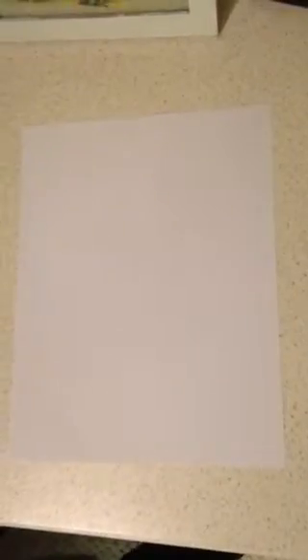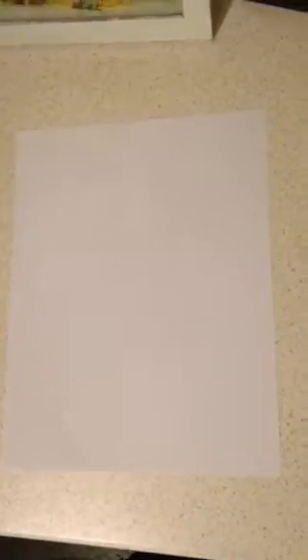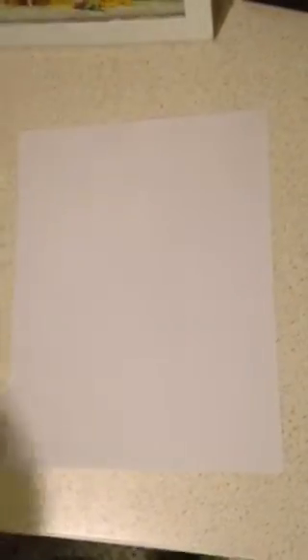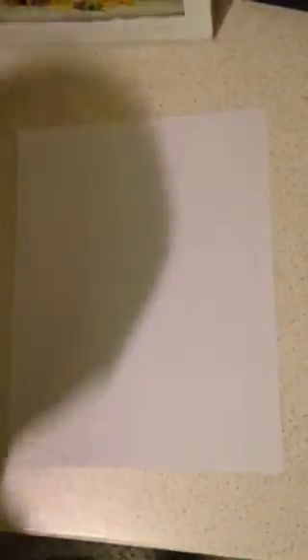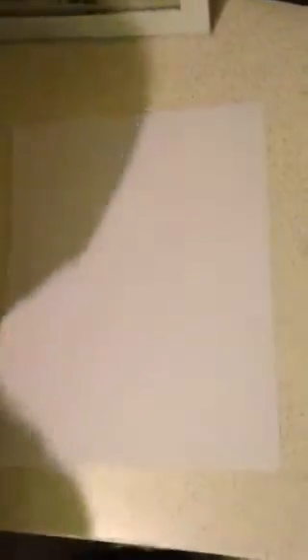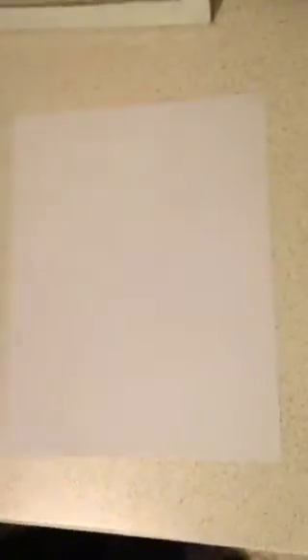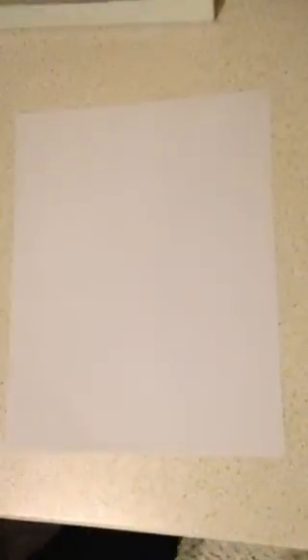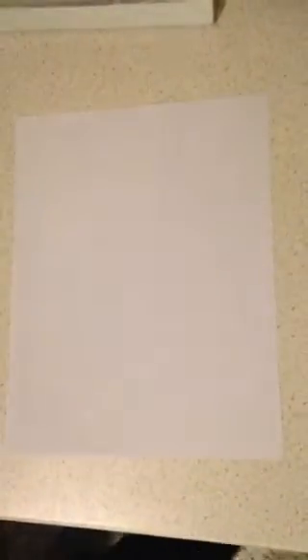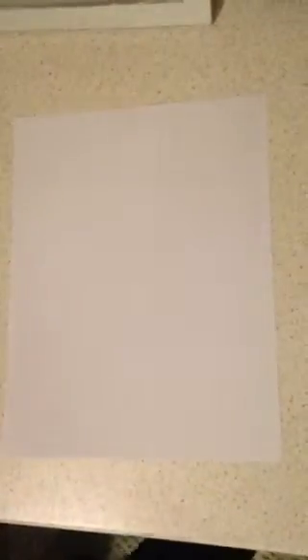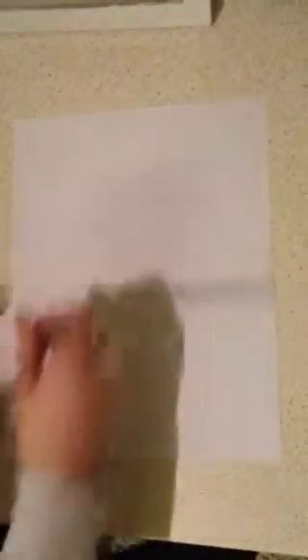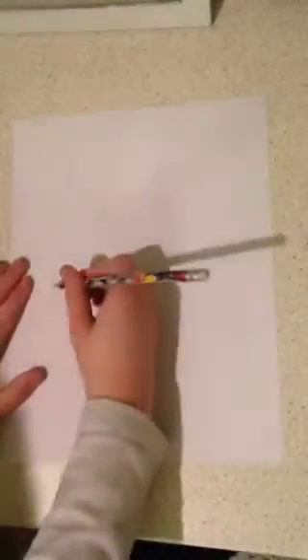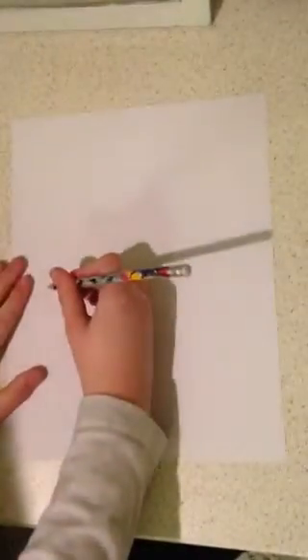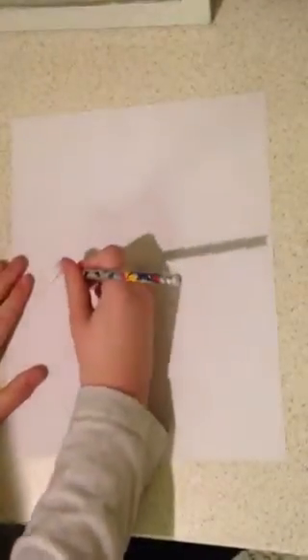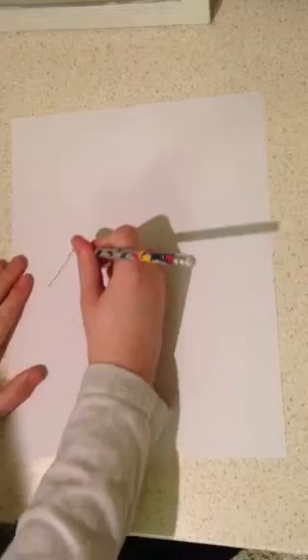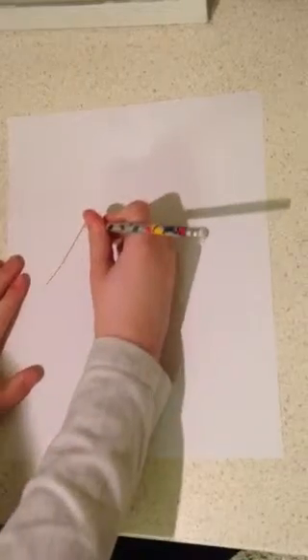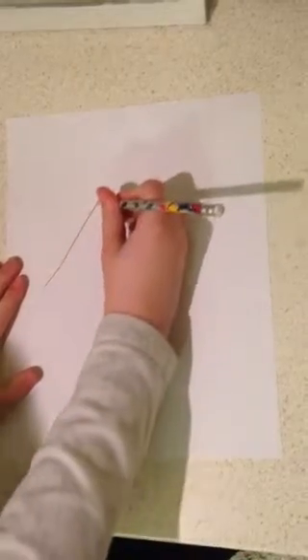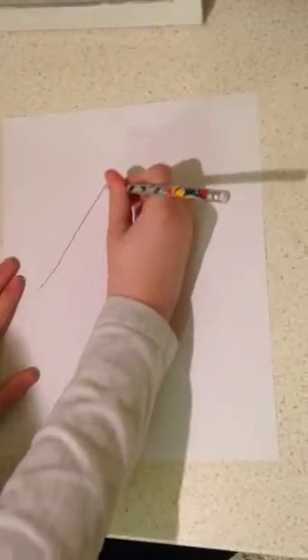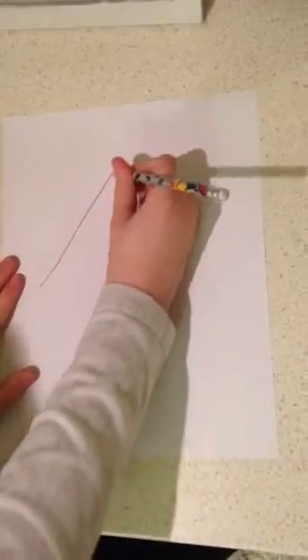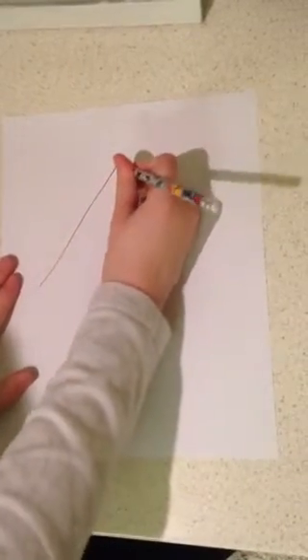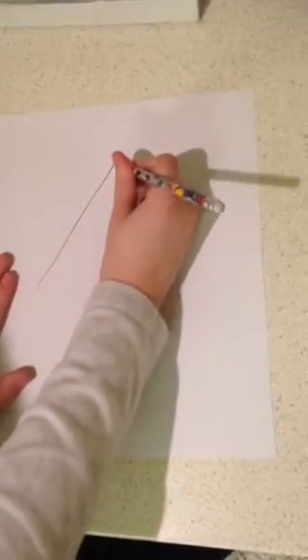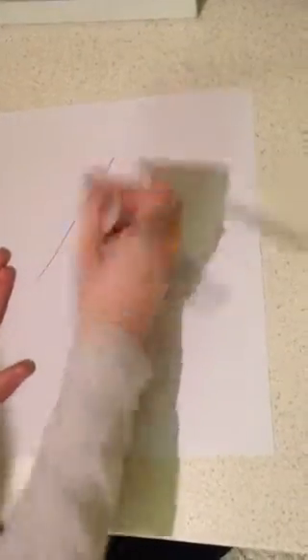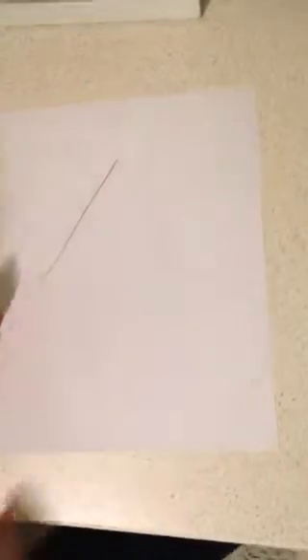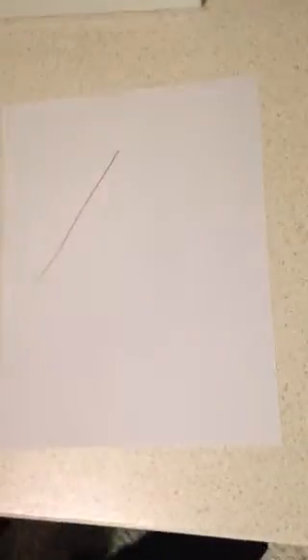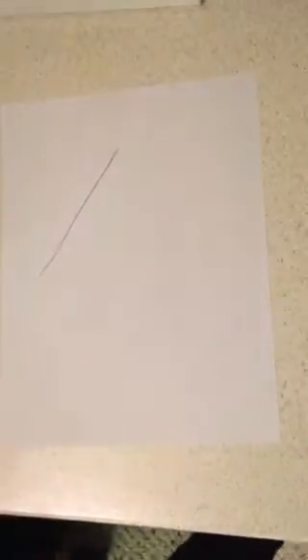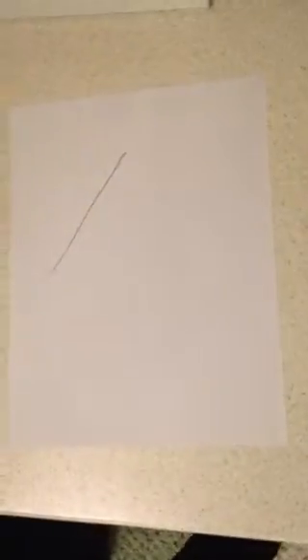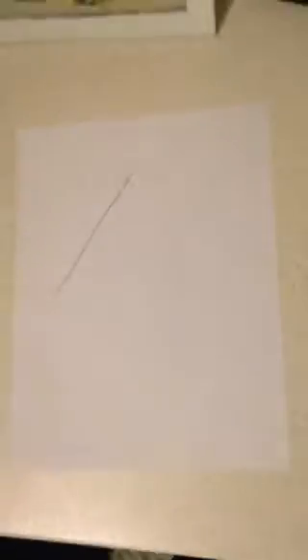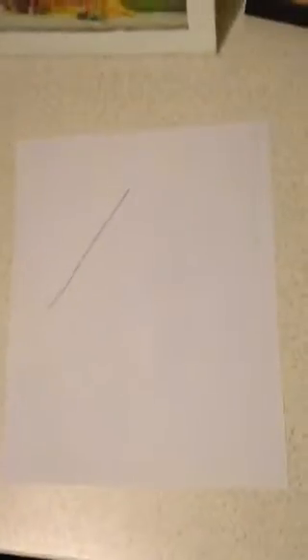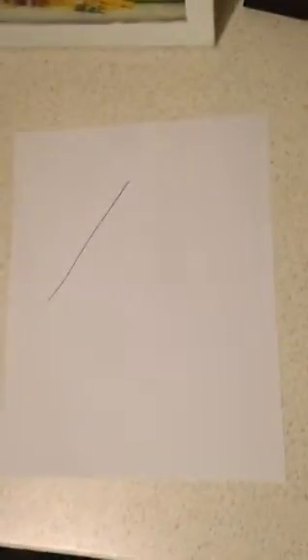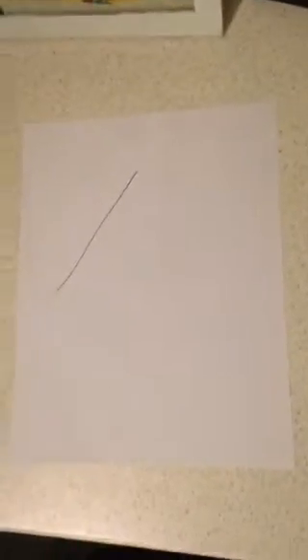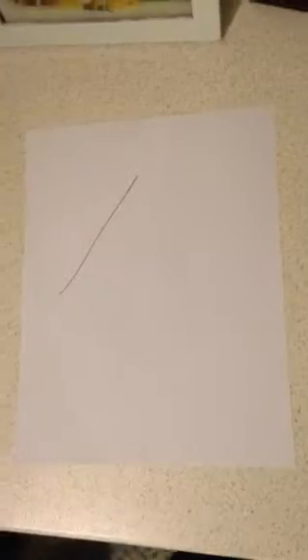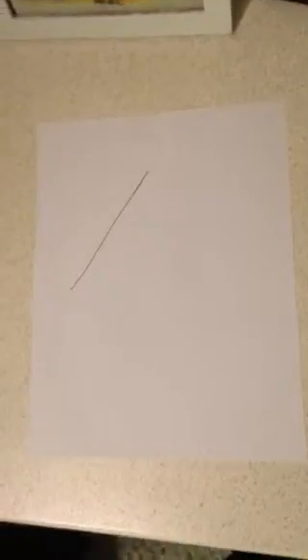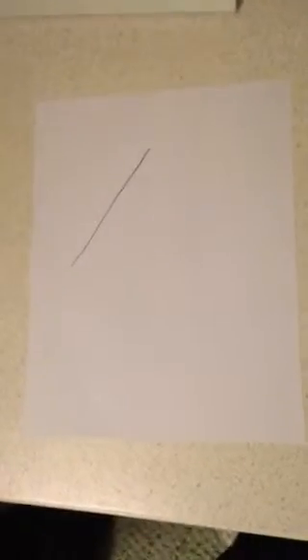To start drawing Bob, we need to make a diagonal line like this. Has everyone got that? If you do, thumbs up!